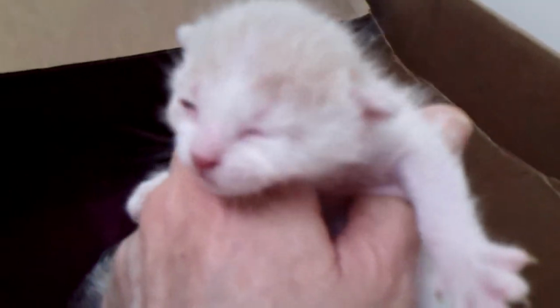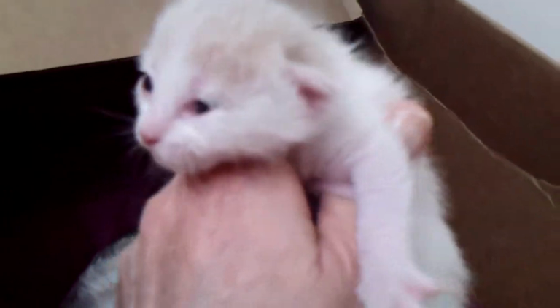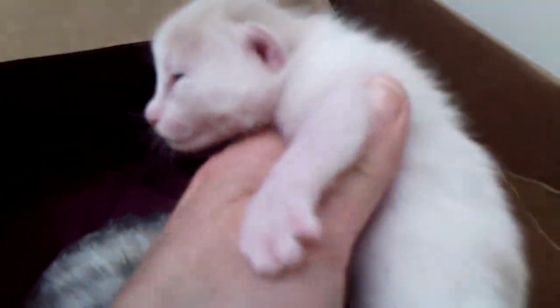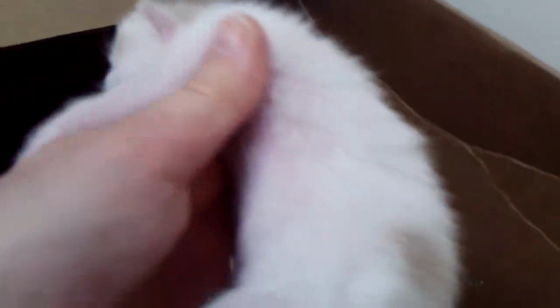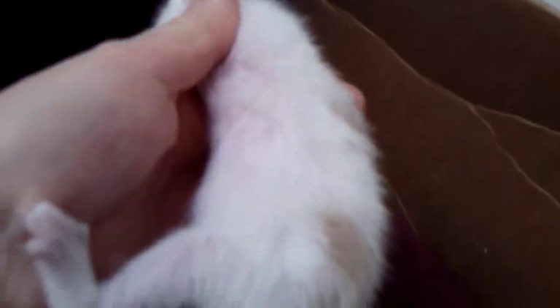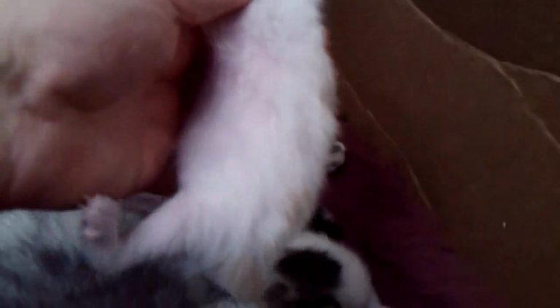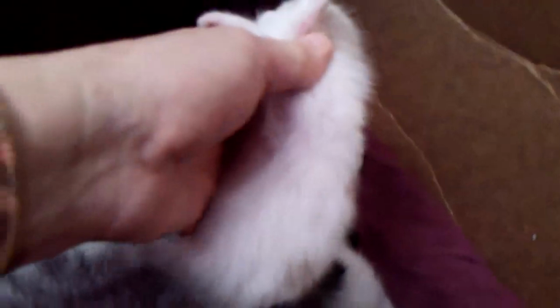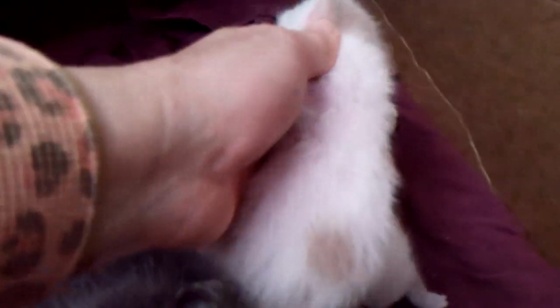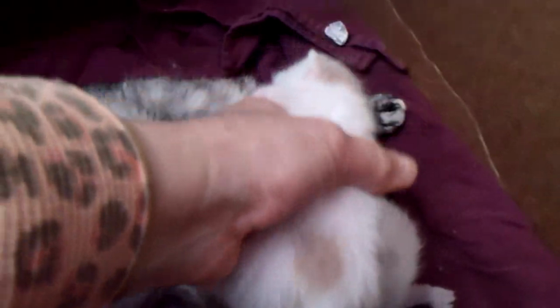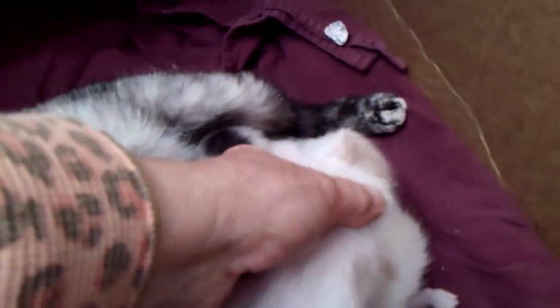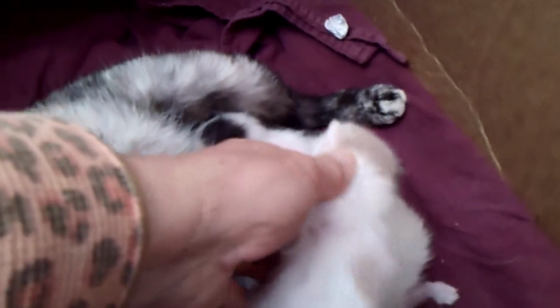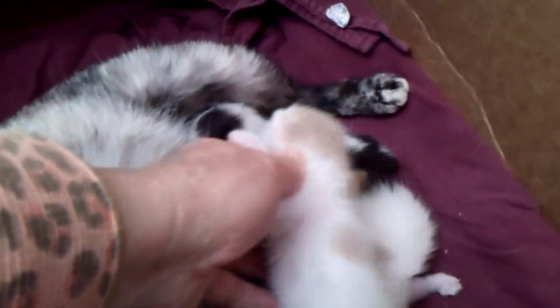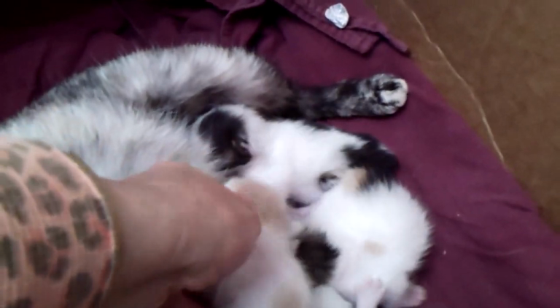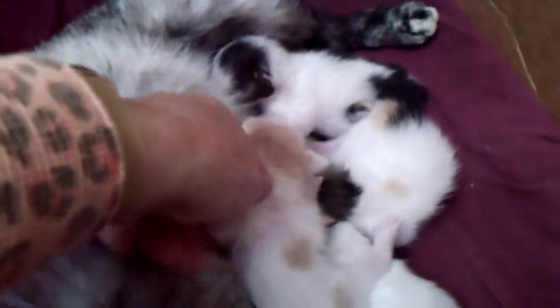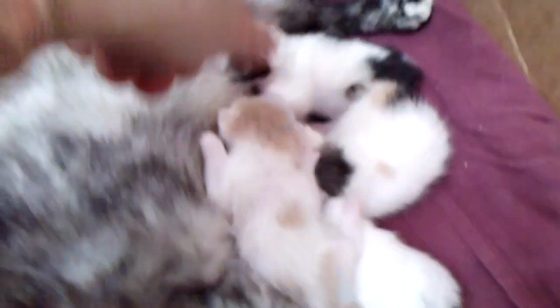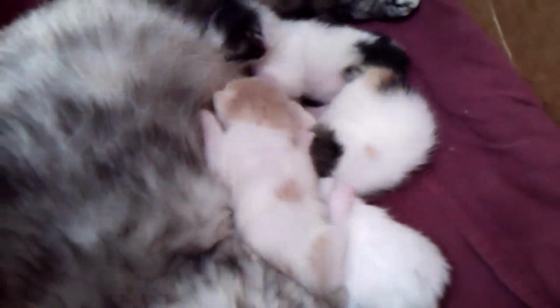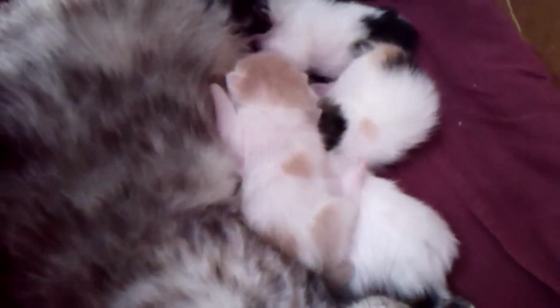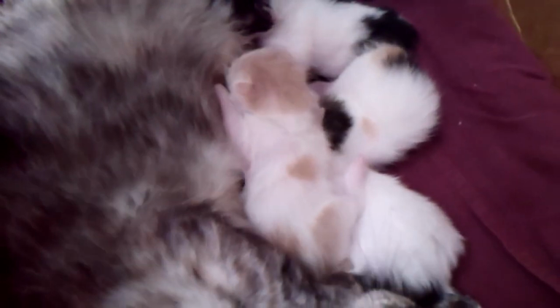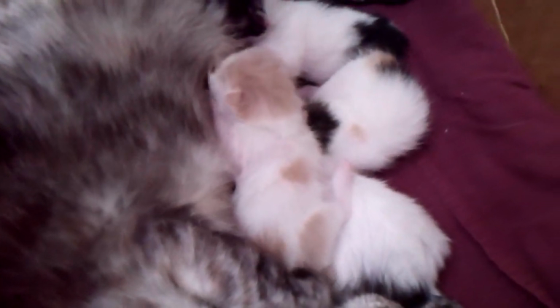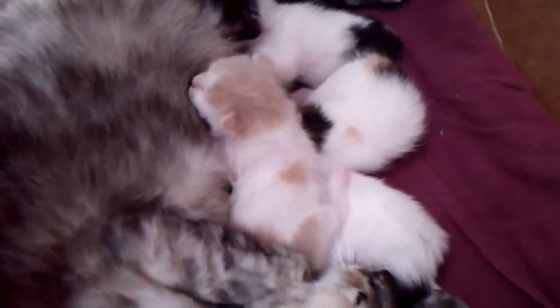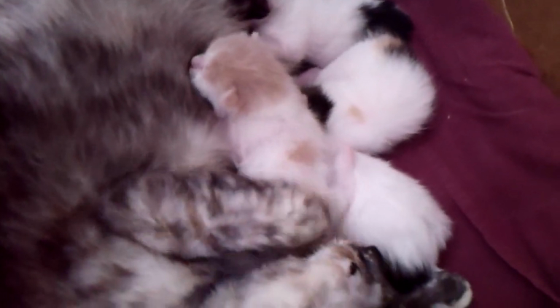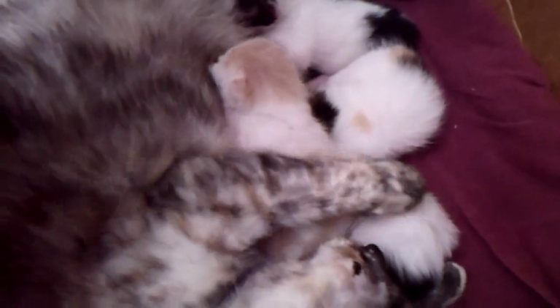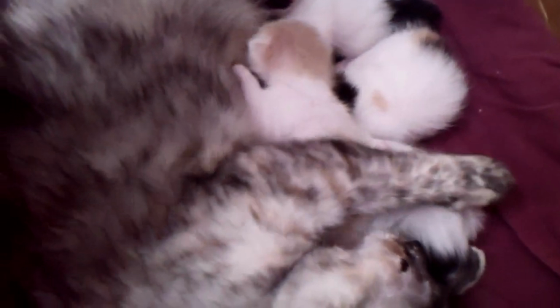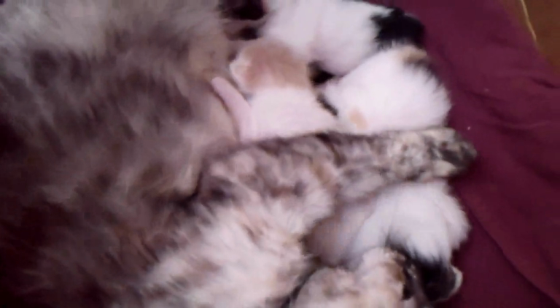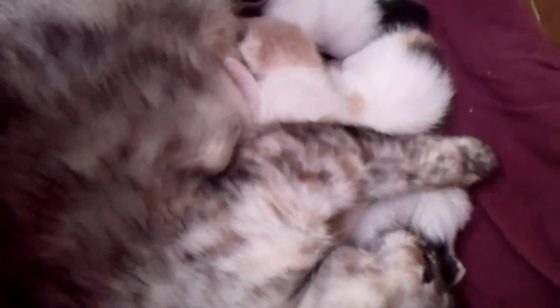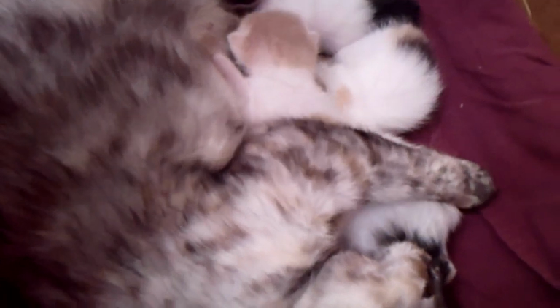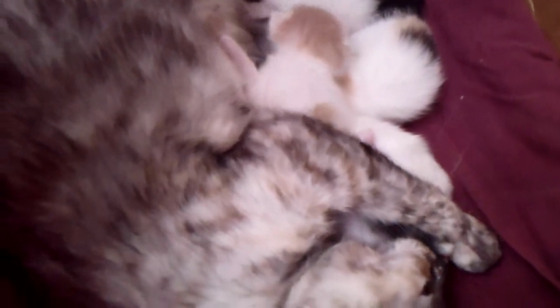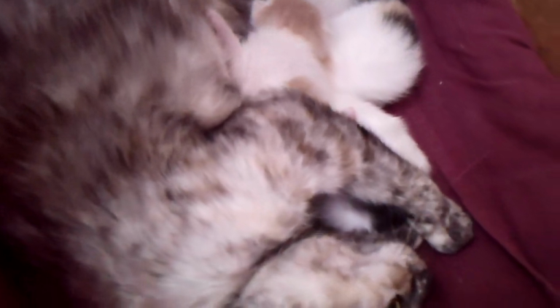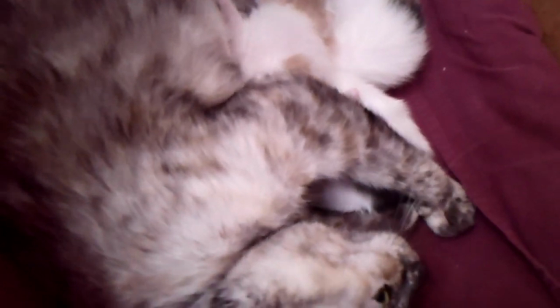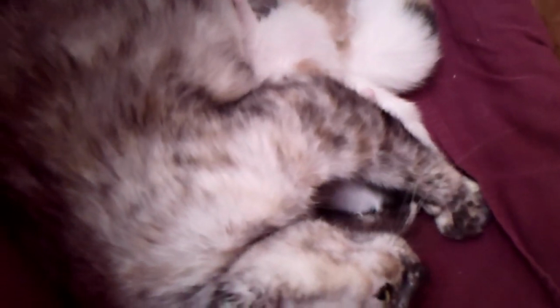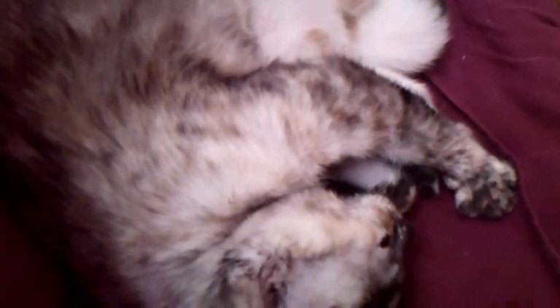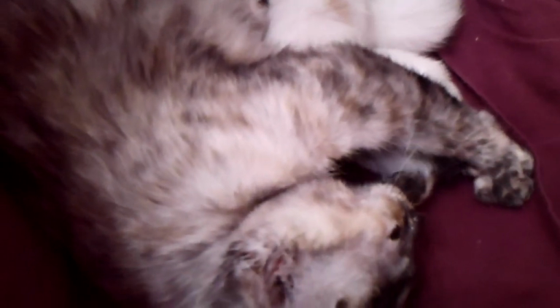They've just opened their eyes and I have a lot of hope that they're gonna be odd-eyed blue. So that's the Cinder litter.